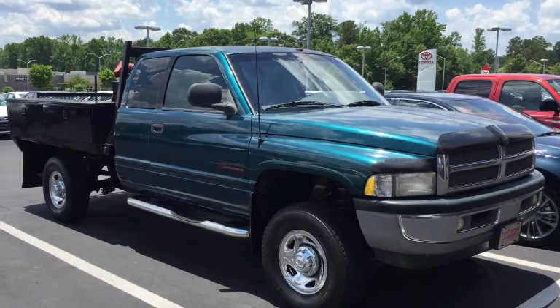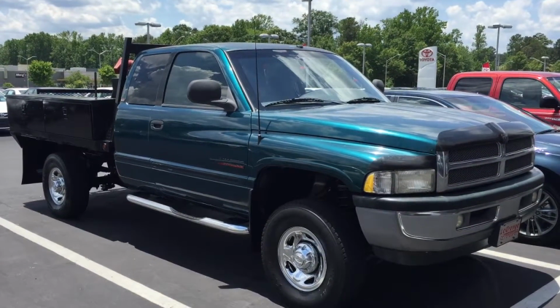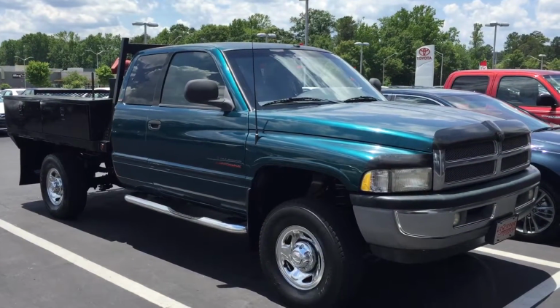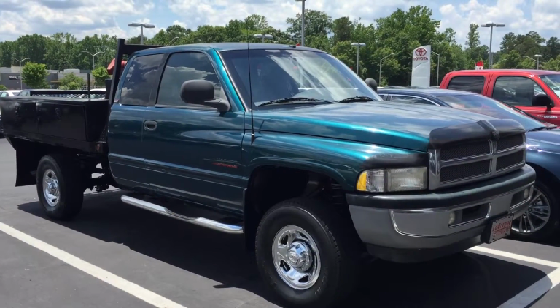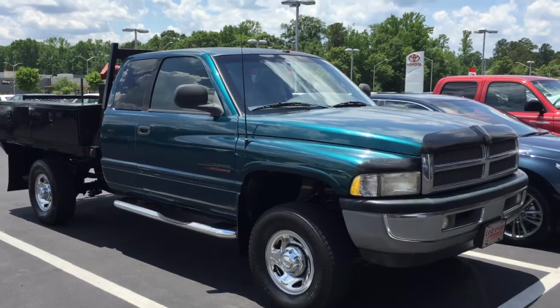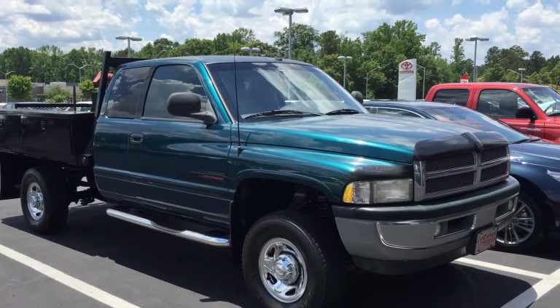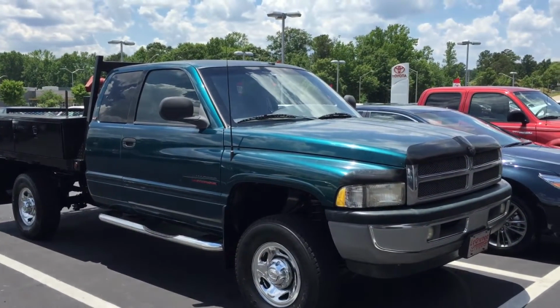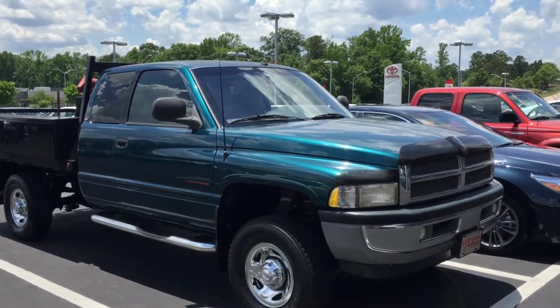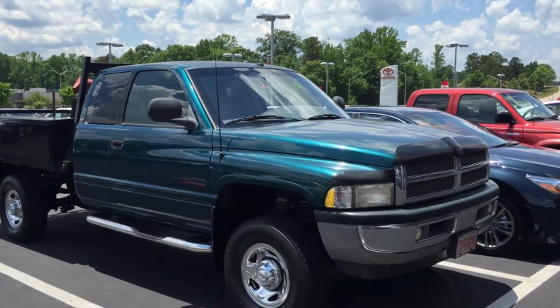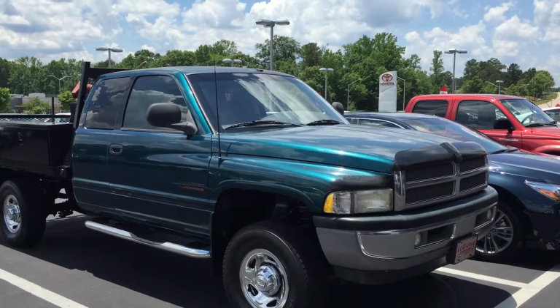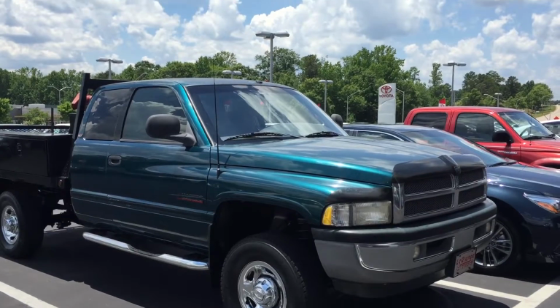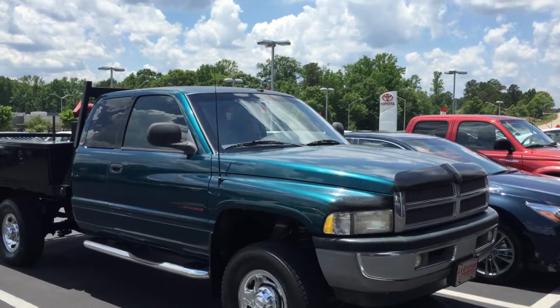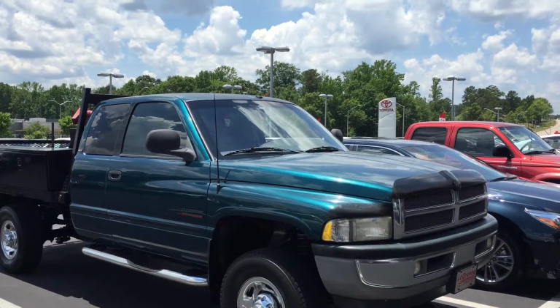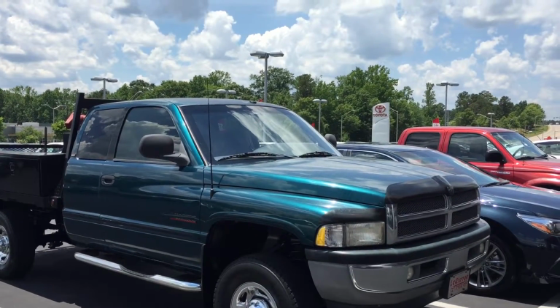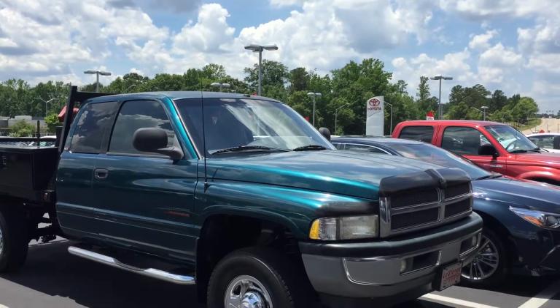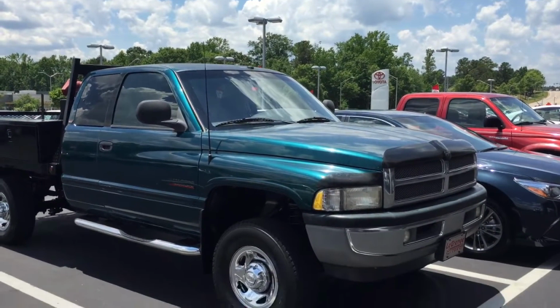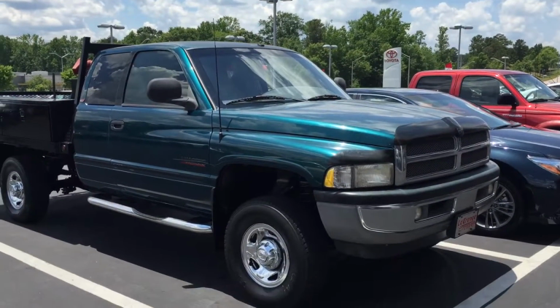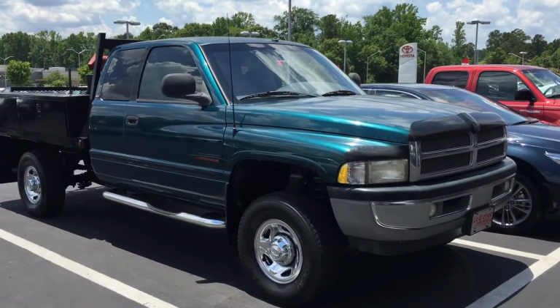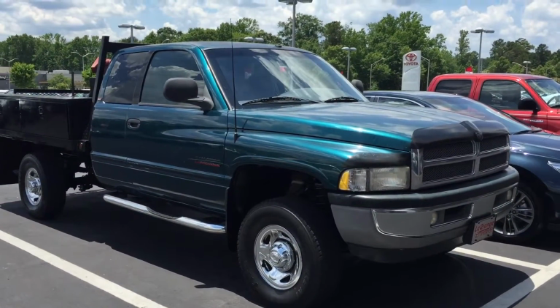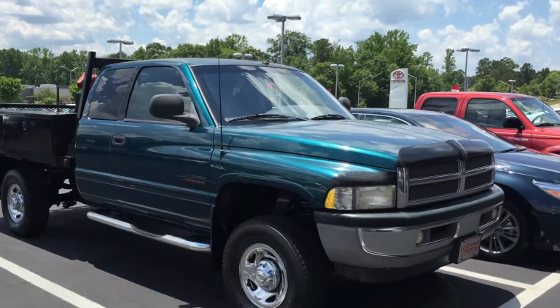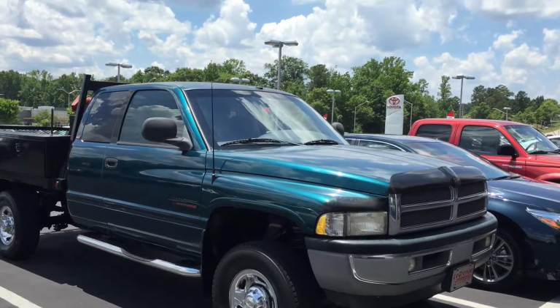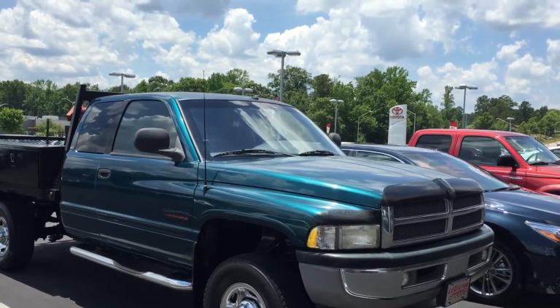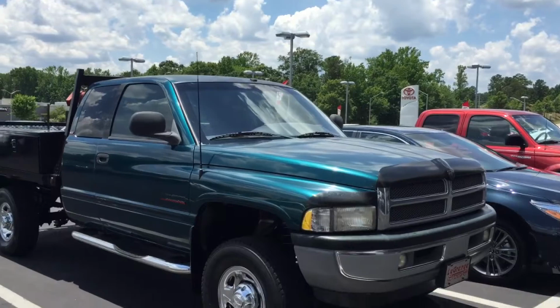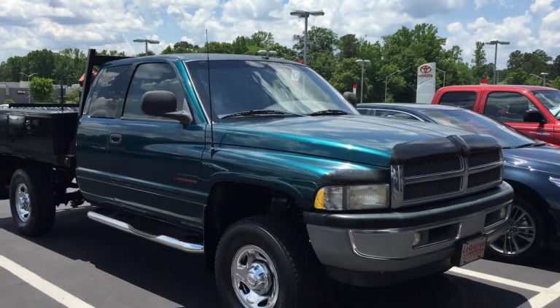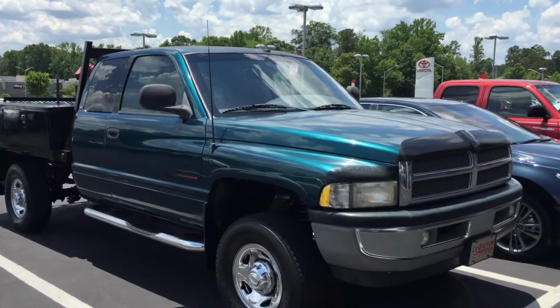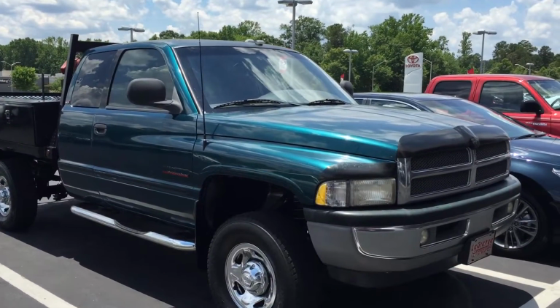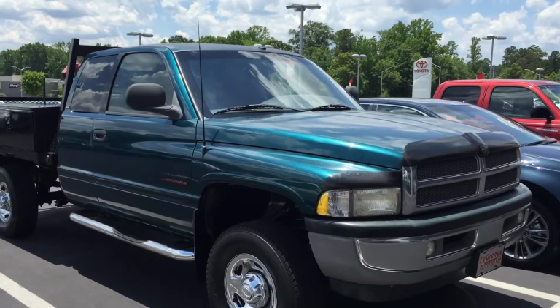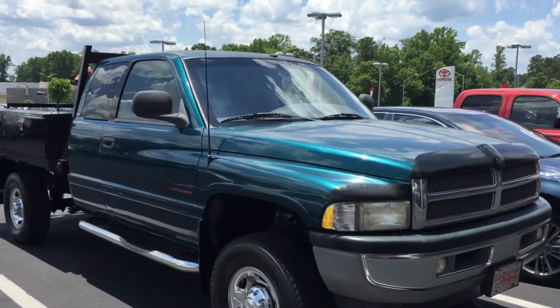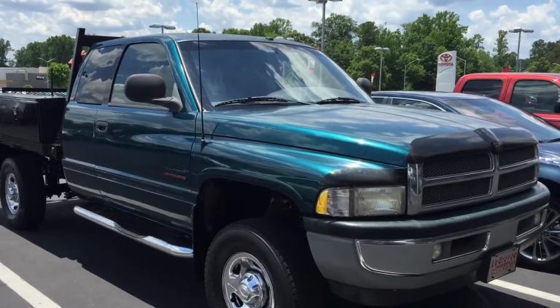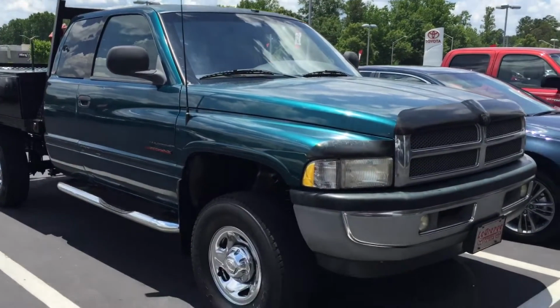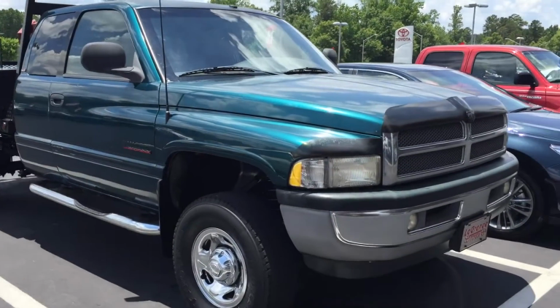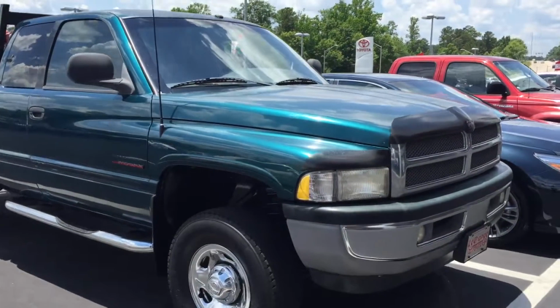Hey Tim, this is Josh here at LaGrange Toyota. I just want to give you a quick look at this Dodge Ram flatbed that you had asked me about. I figured I'd go ahead and shoot you a video of it, give you a 360 view around it, and then also give you a good look at the inside.